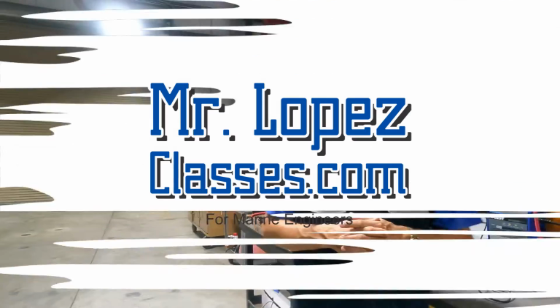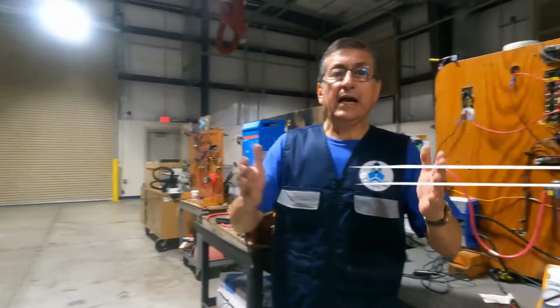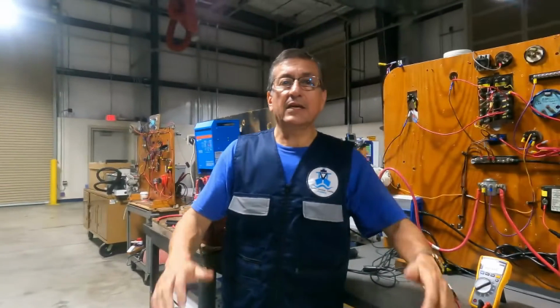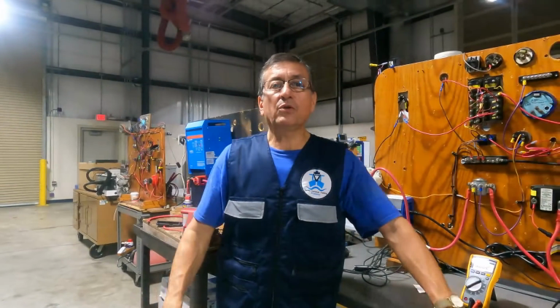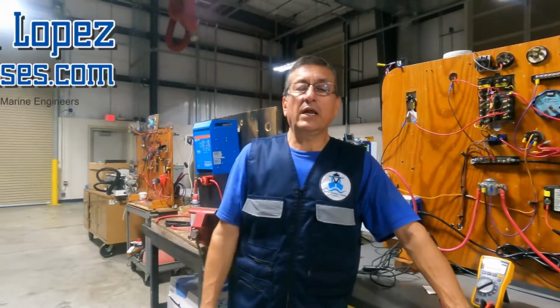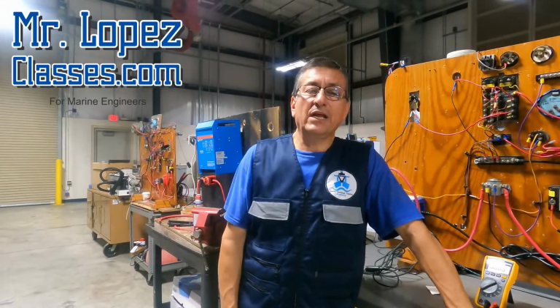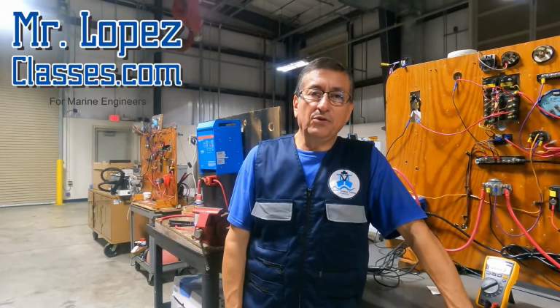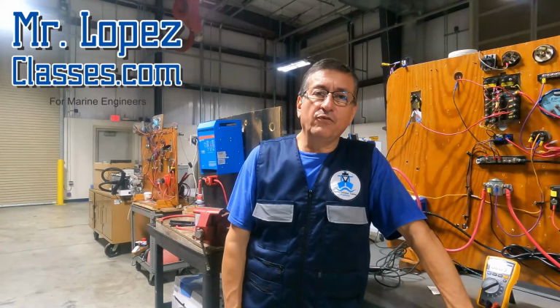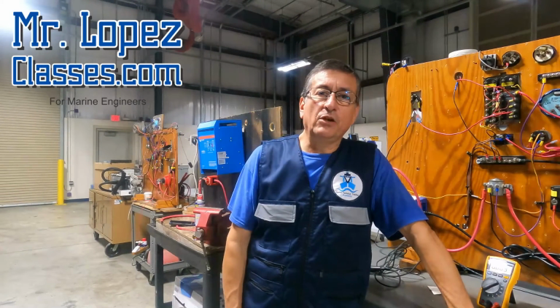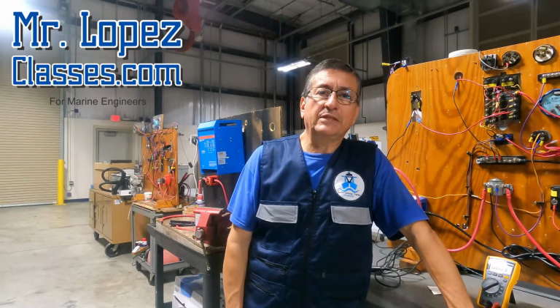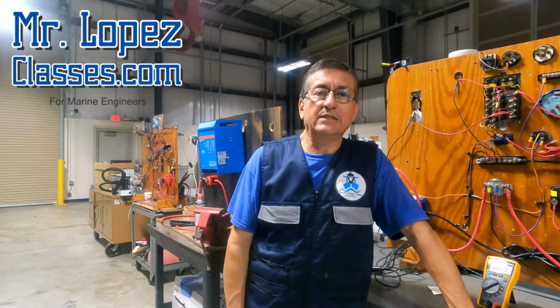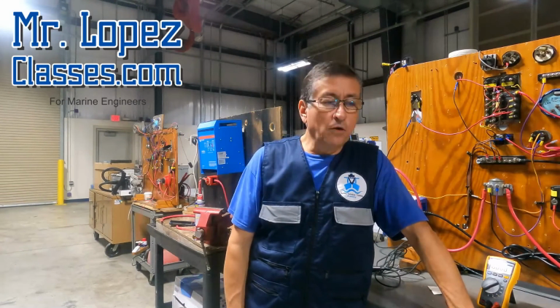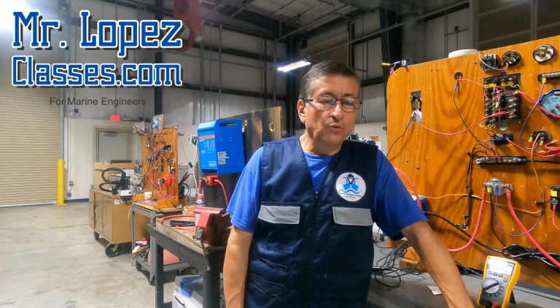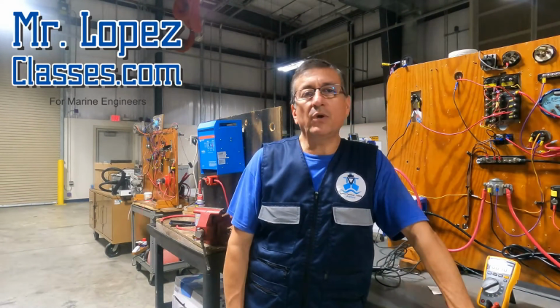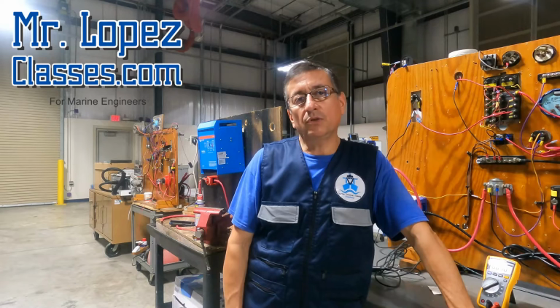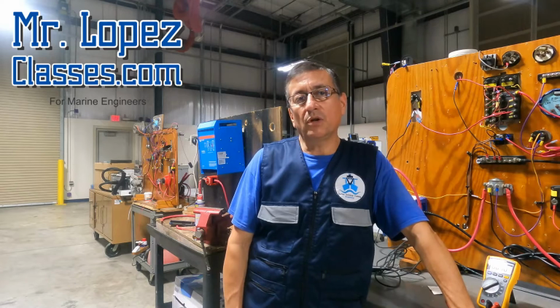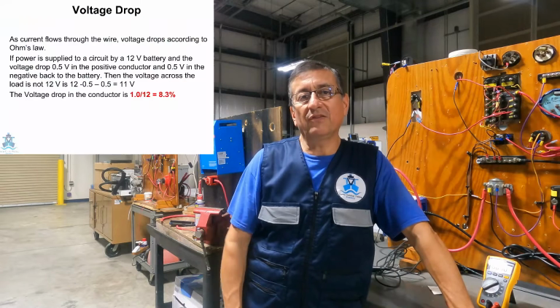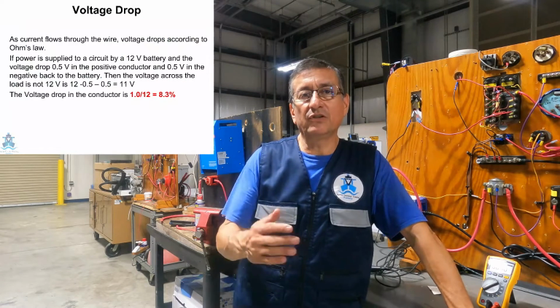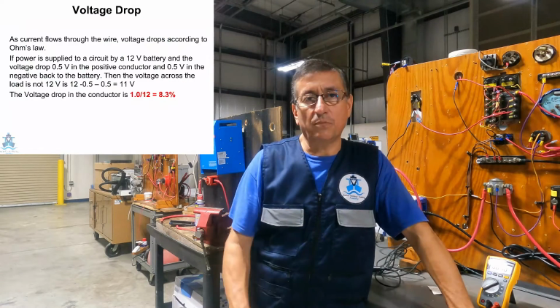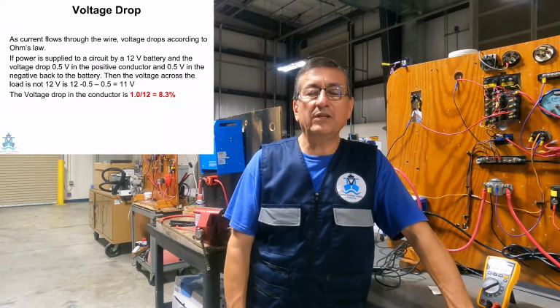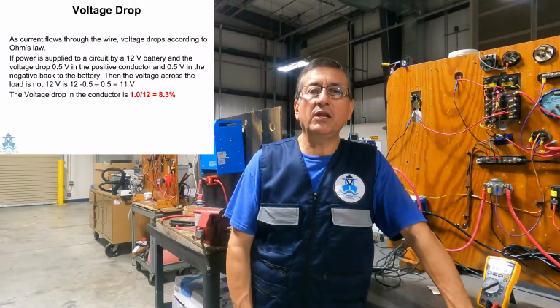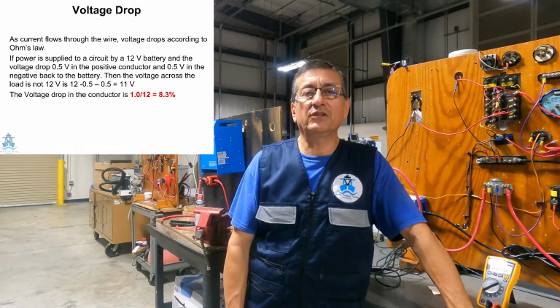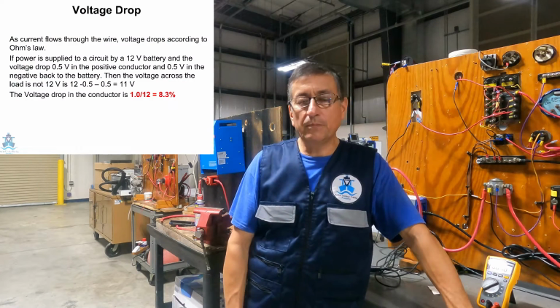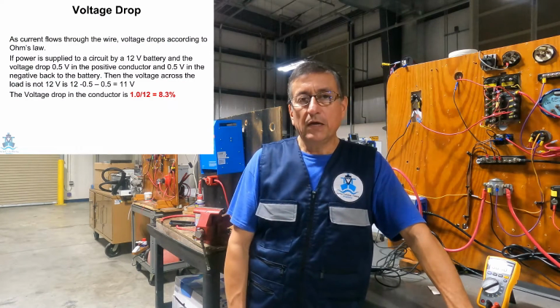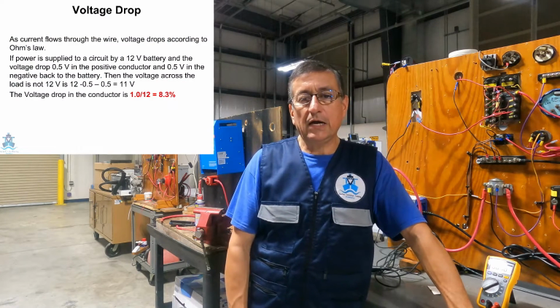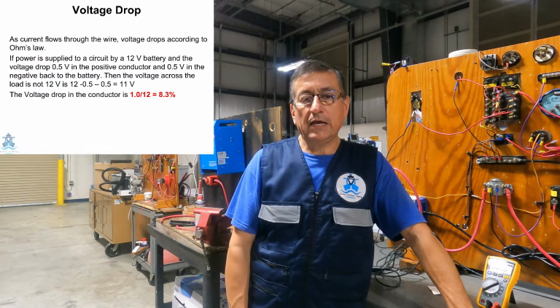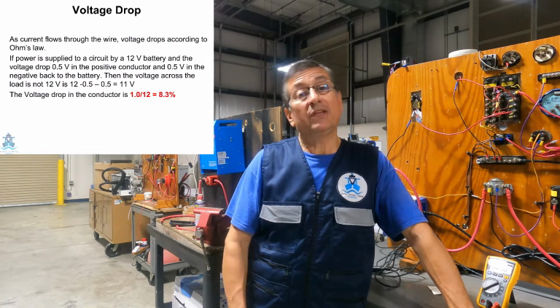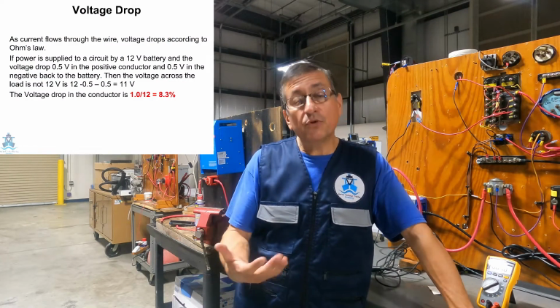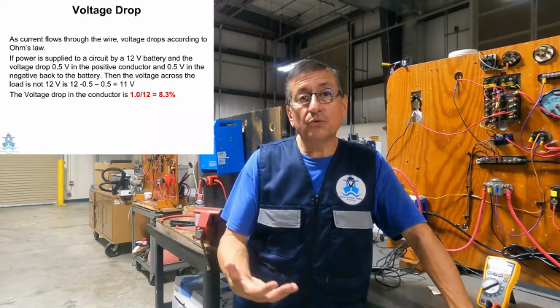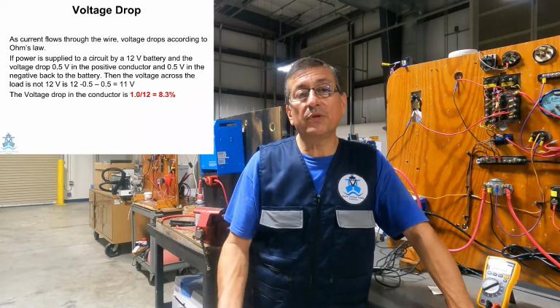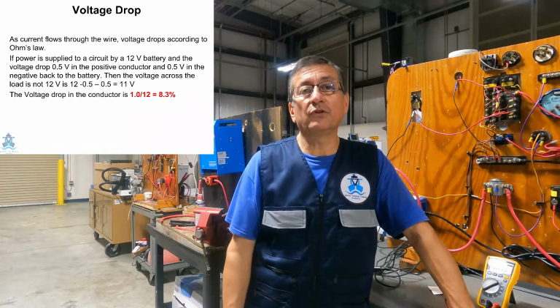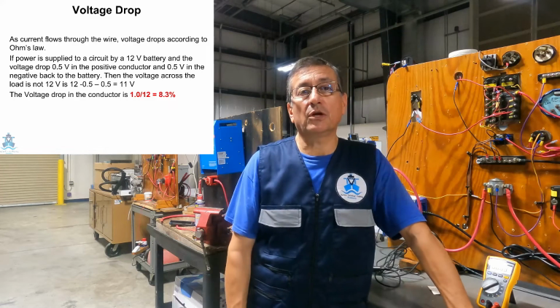Hi guys! Welcome to another episode of MrLopezClase.com. Today we are going to talk about the voltage drop — what is the meaning of voltage drop and what is the procedure to read the voltage drop.